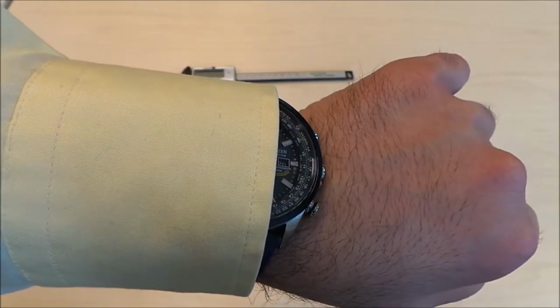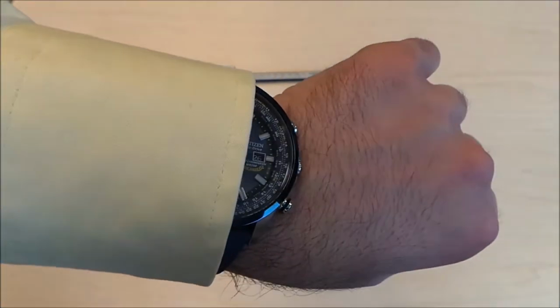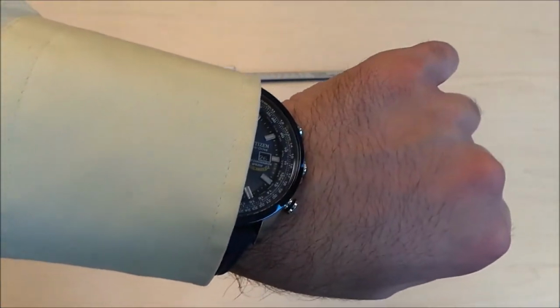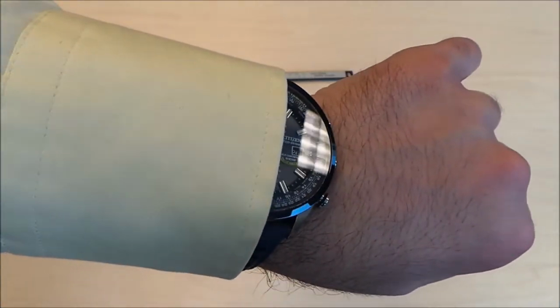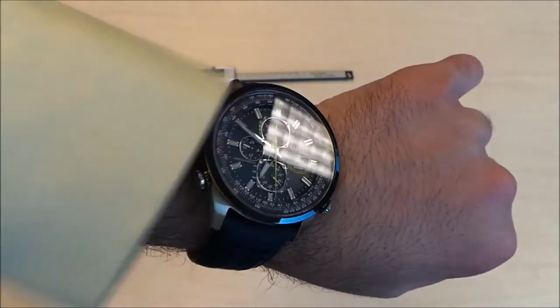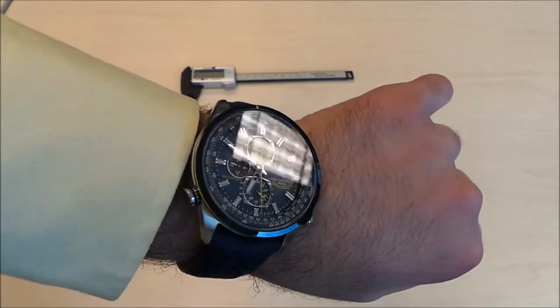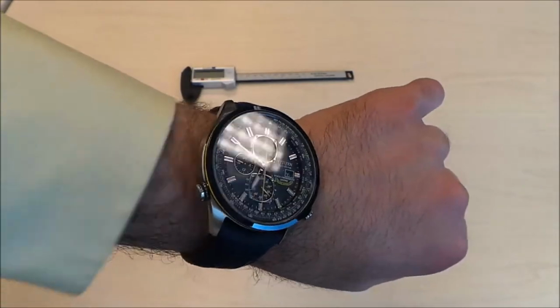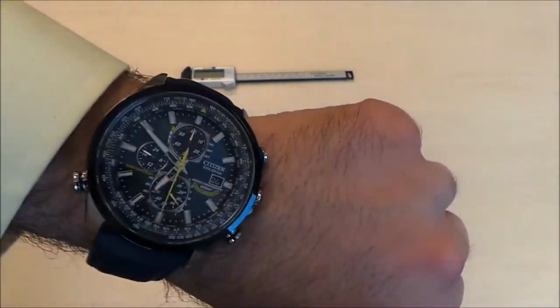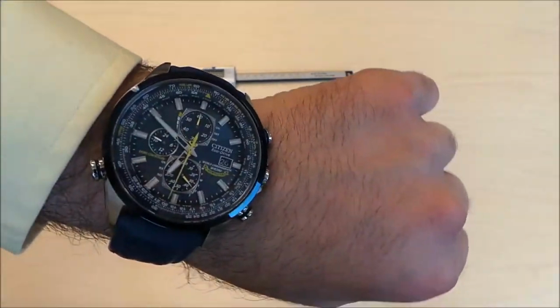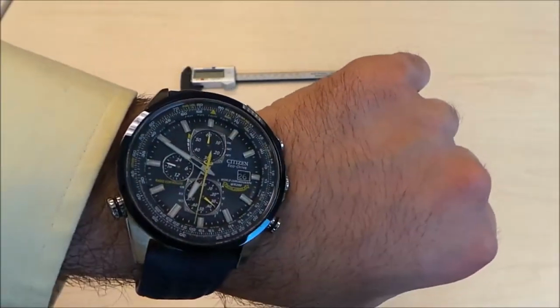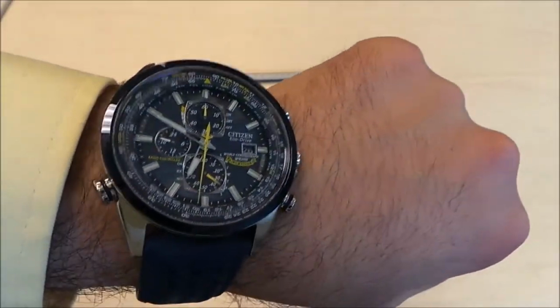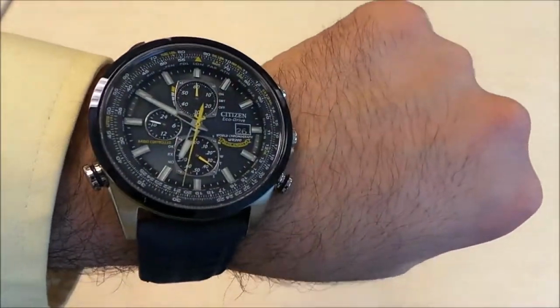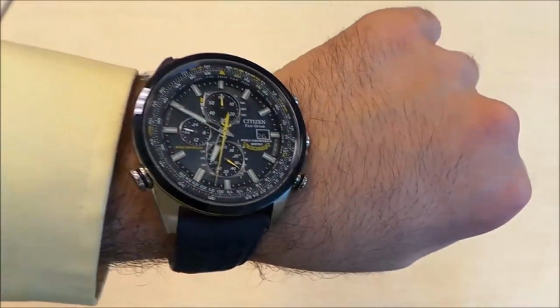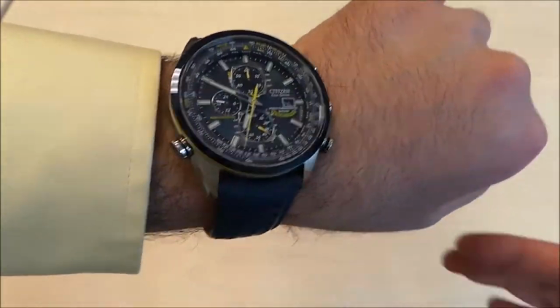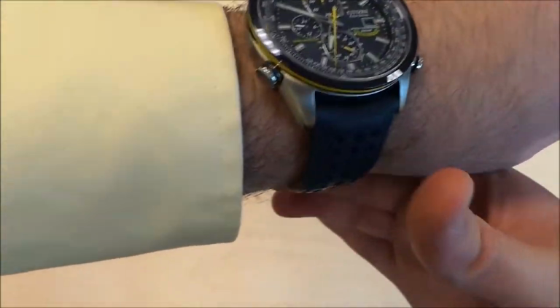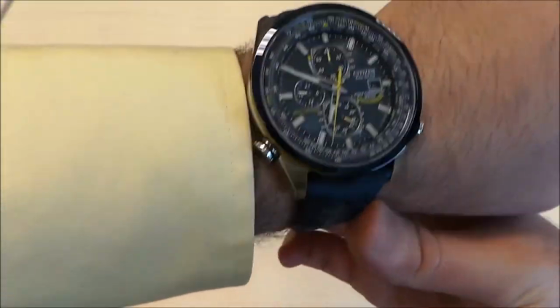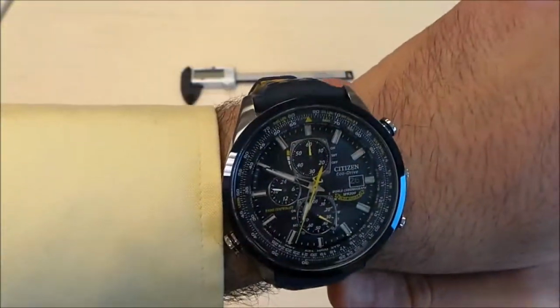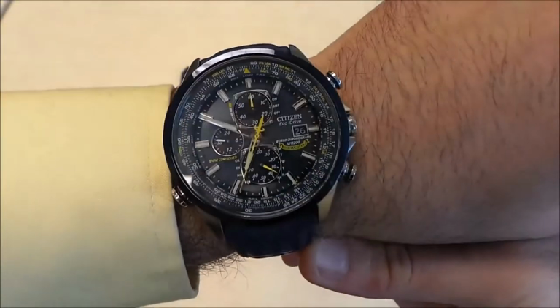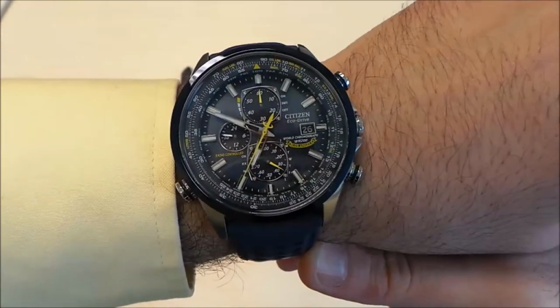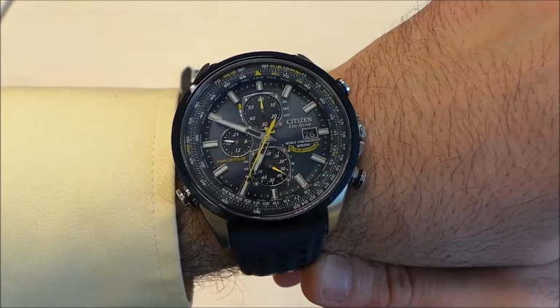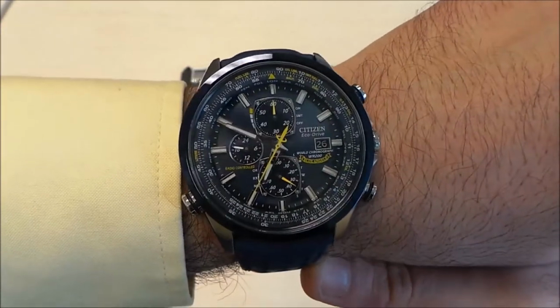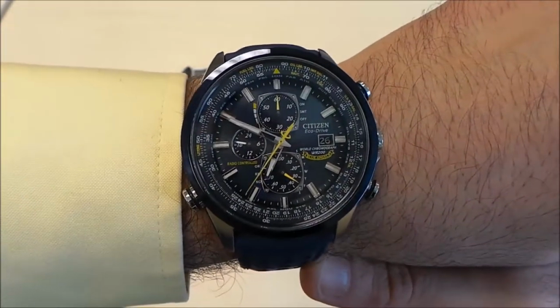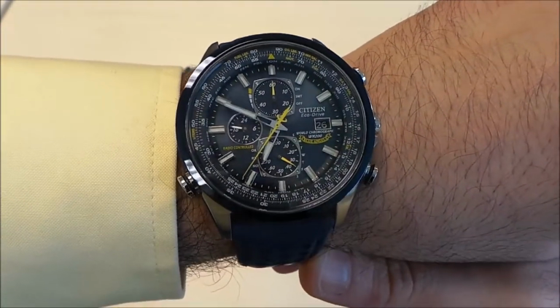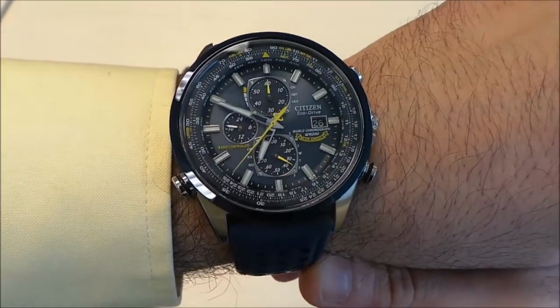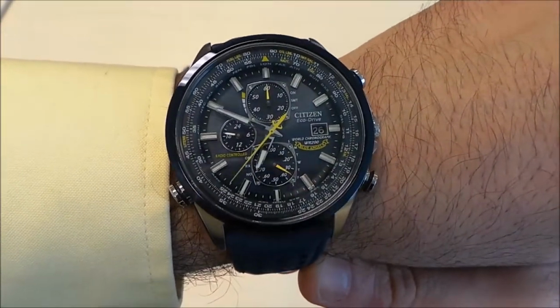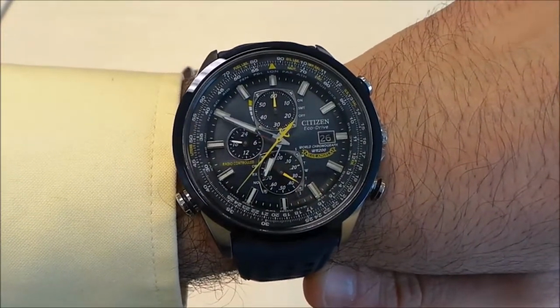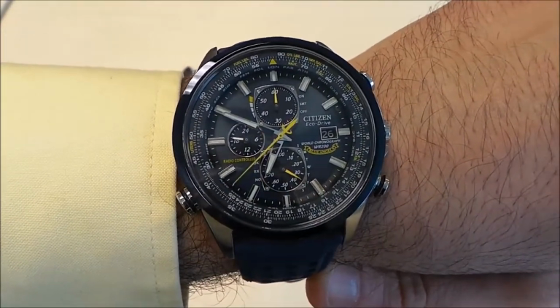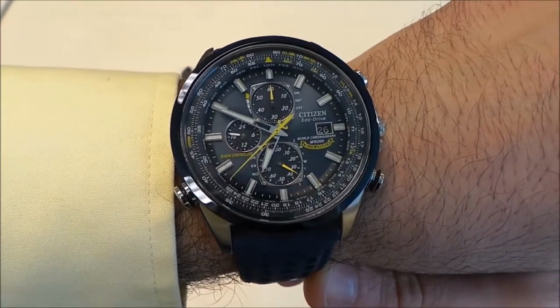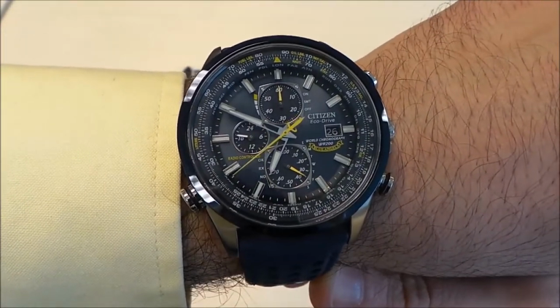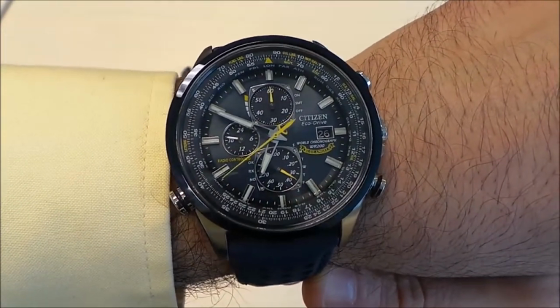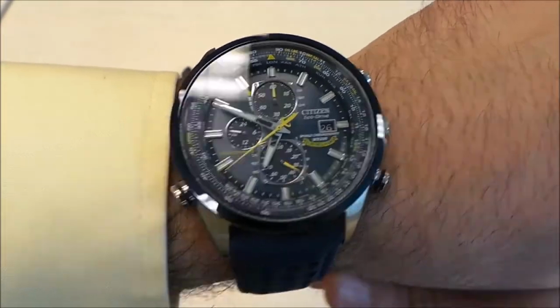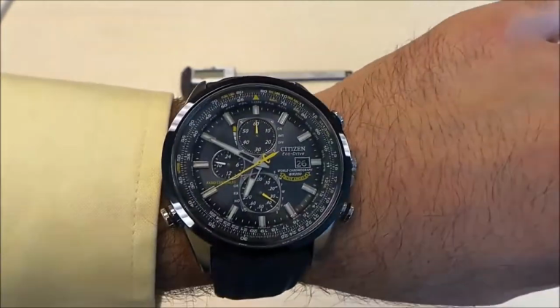This is the Blue Angels Ecodrive watch by Citizen. This is what it looks like on the wrist, and for a better view we'll go ahead and take it off.